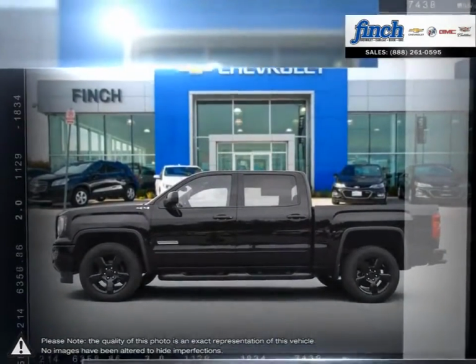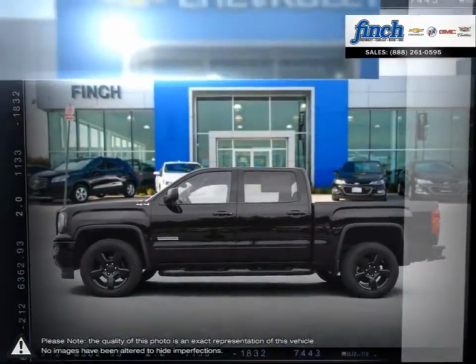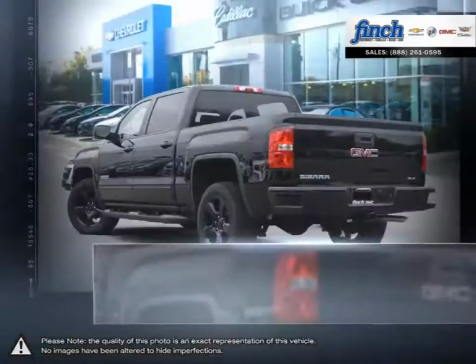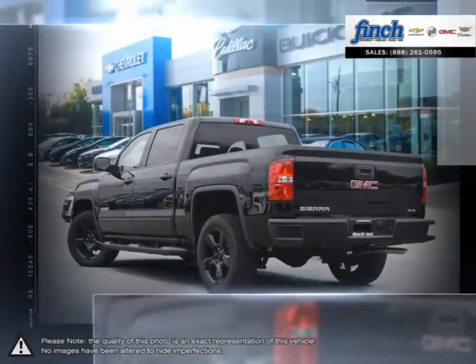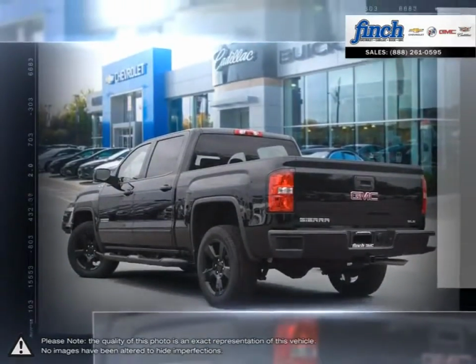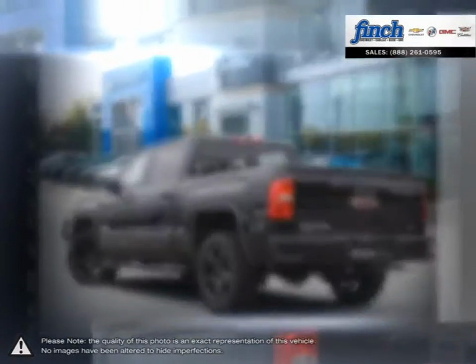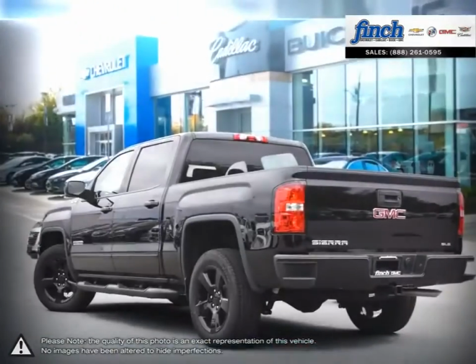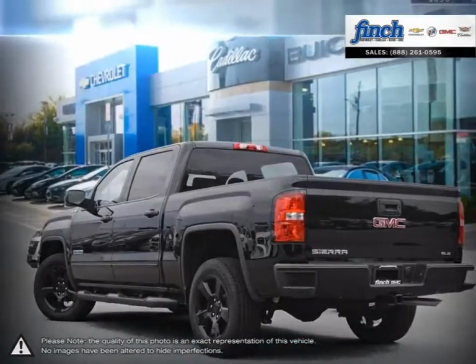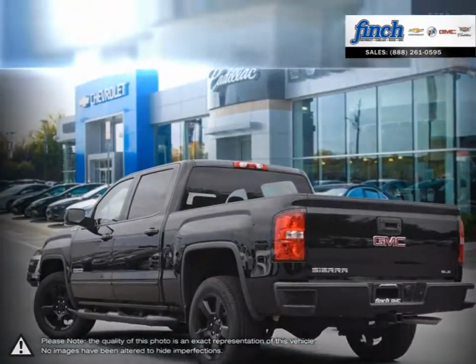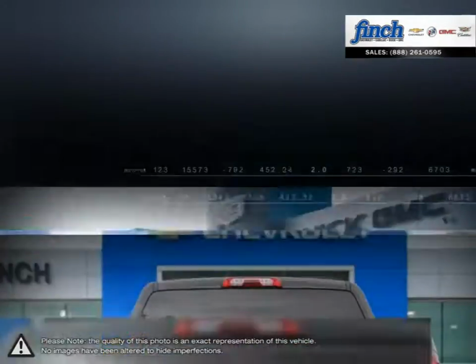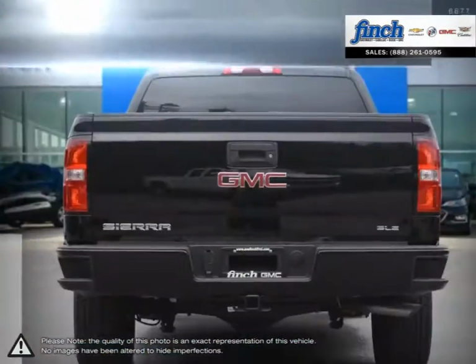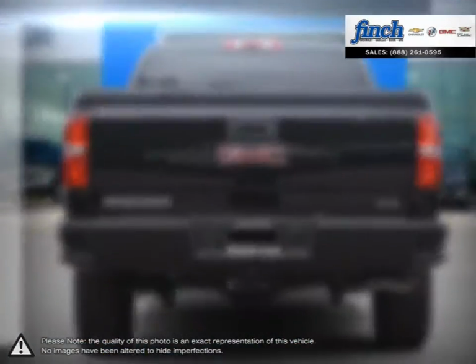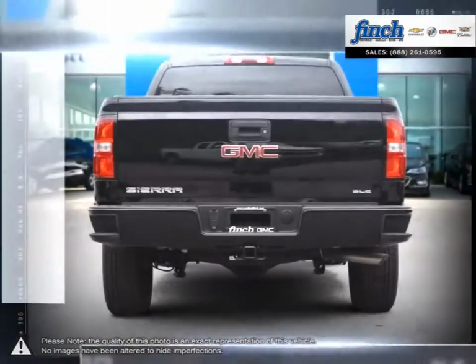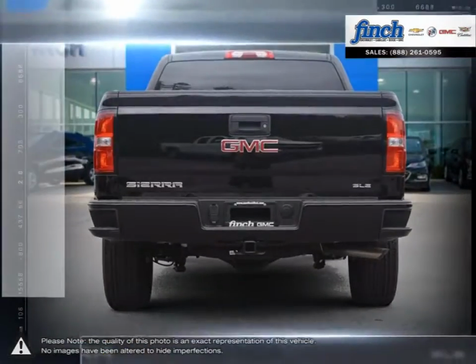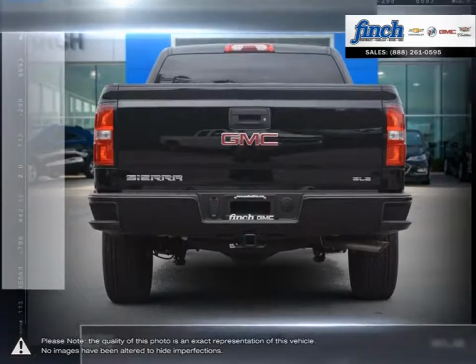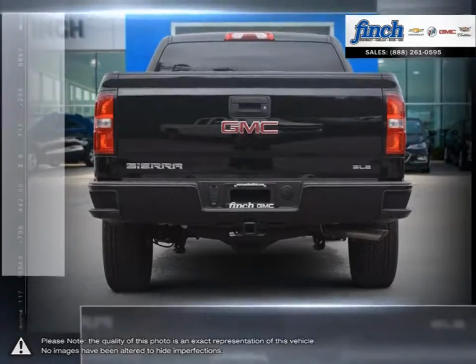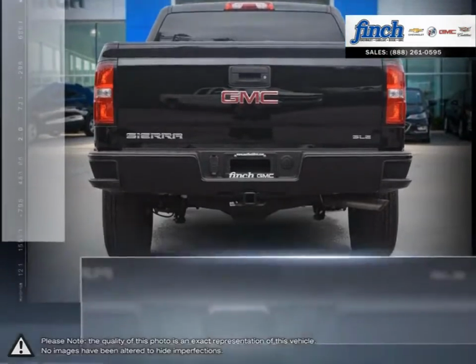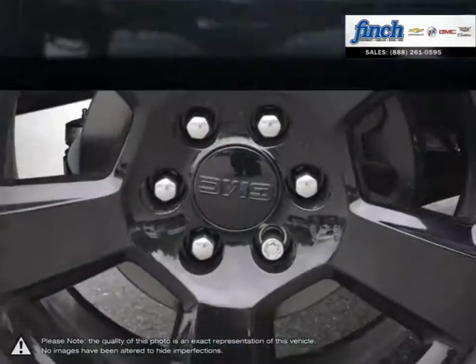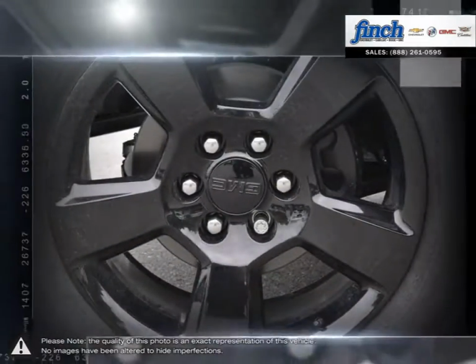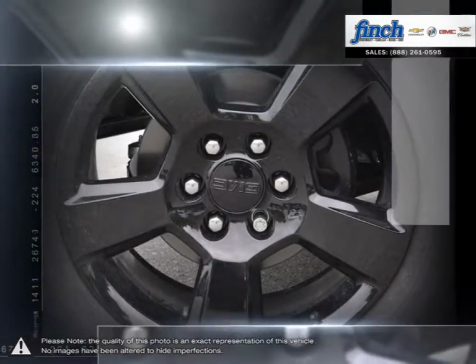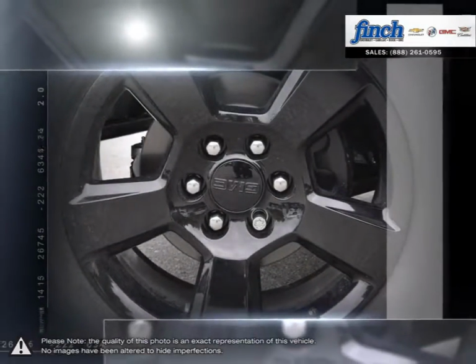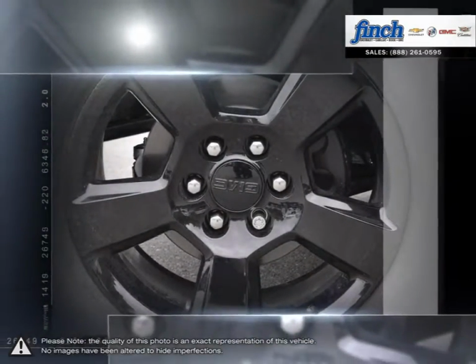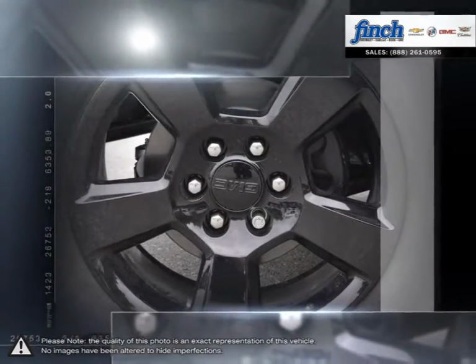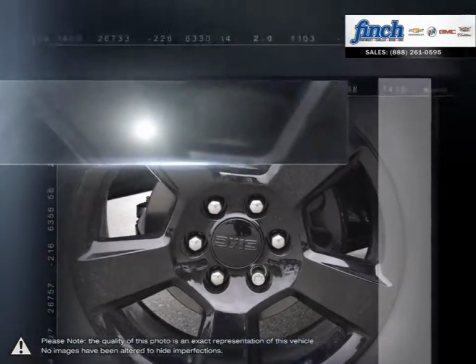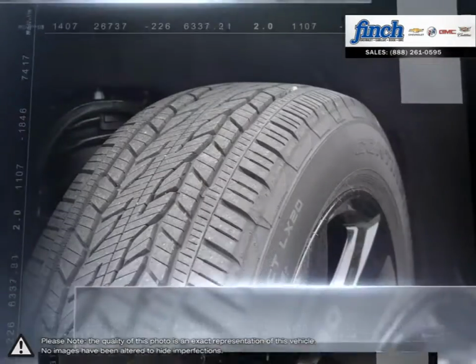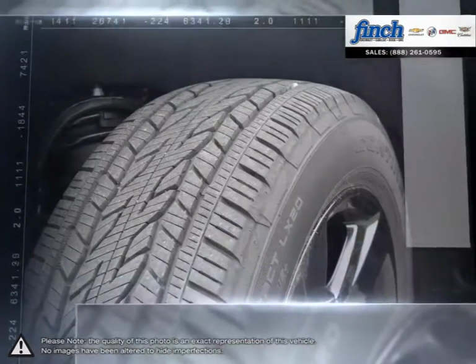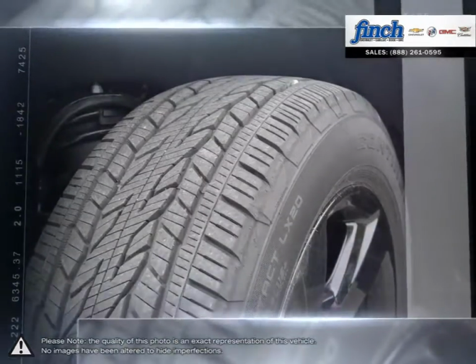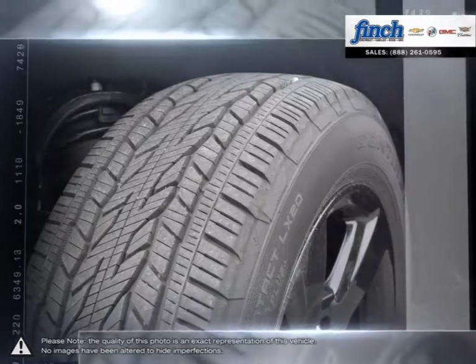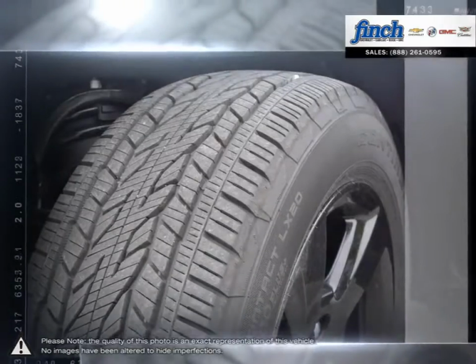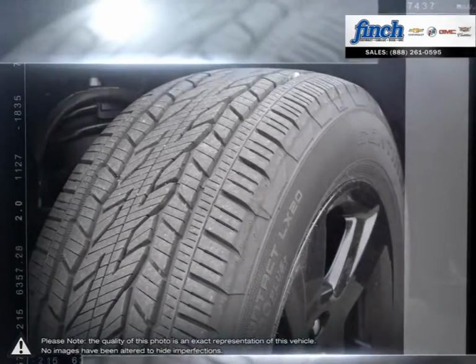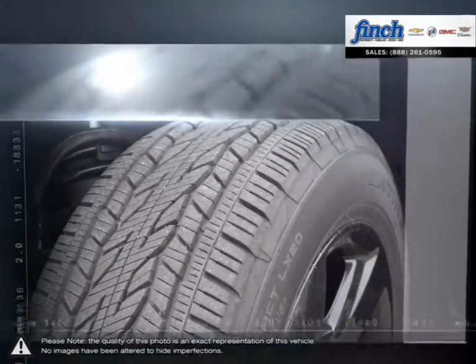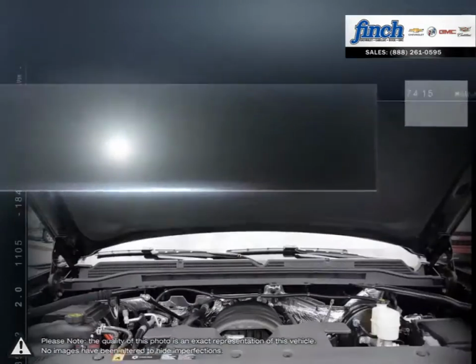This light-duty pickup offers a welcoming cabin full of cubbies, bins and comfort that remains quiet even at quicker highway speeds. The Sierra 1500 is built as a rugged workhorse with years of reliability and dependability backing it.